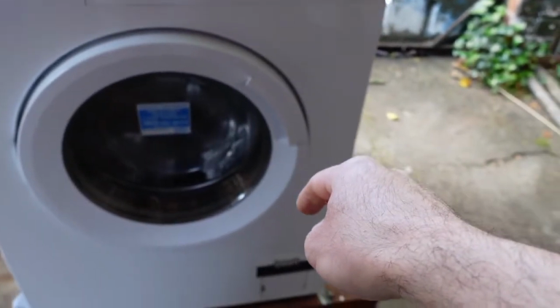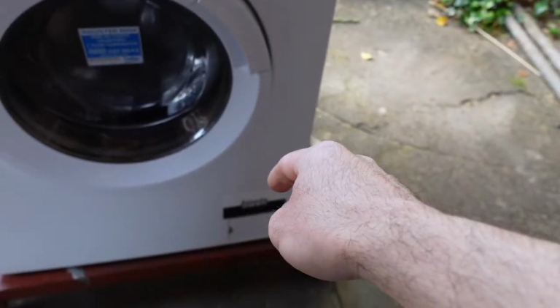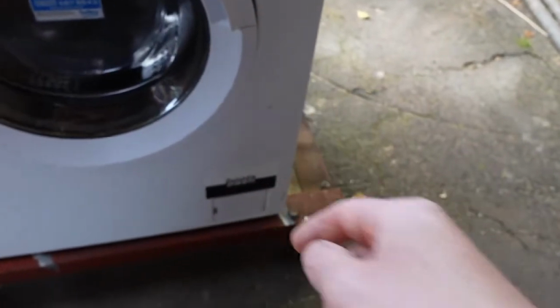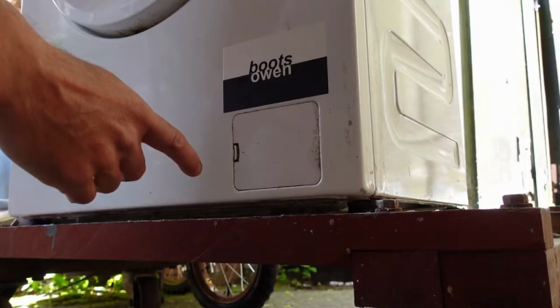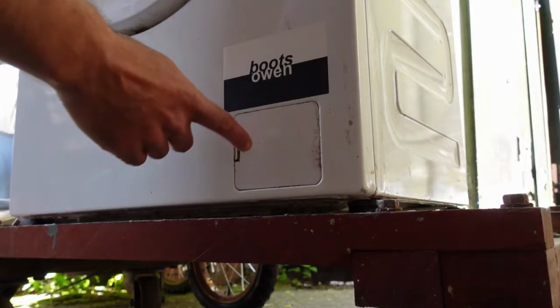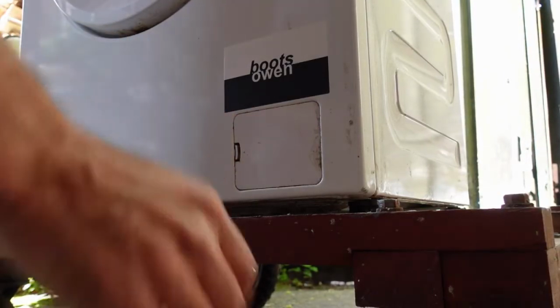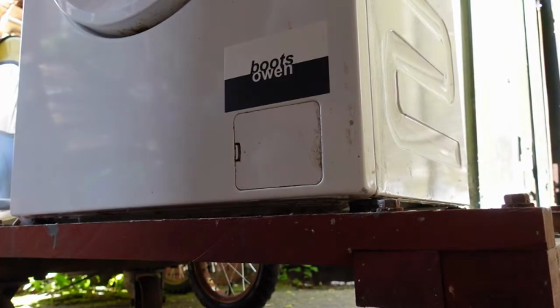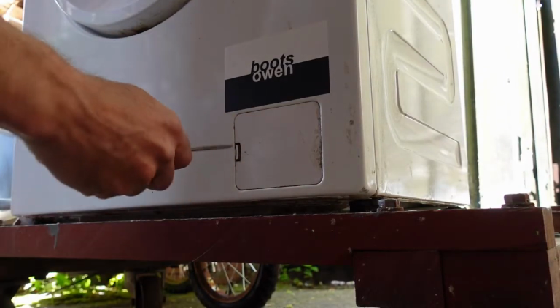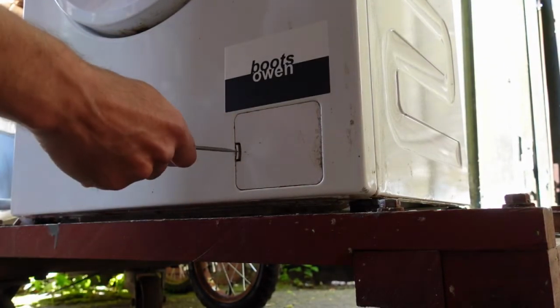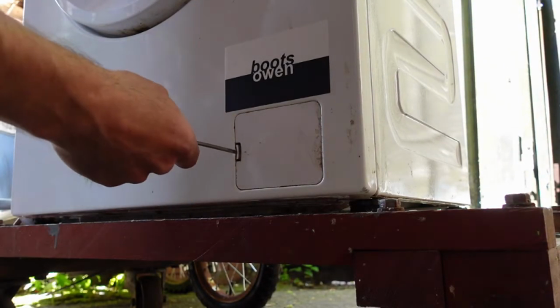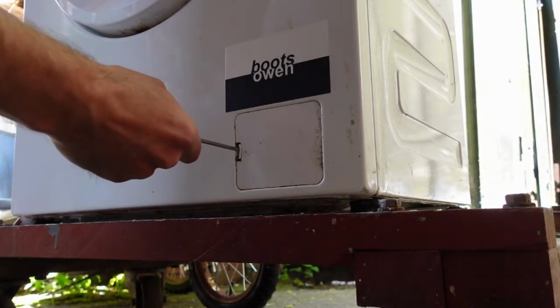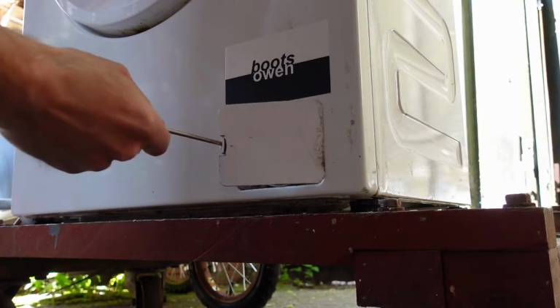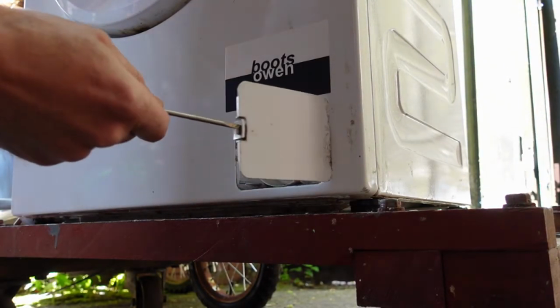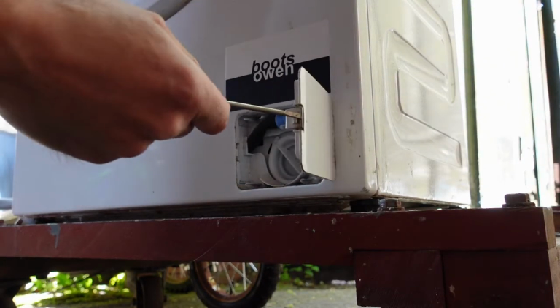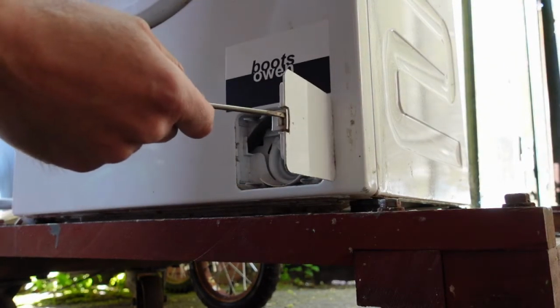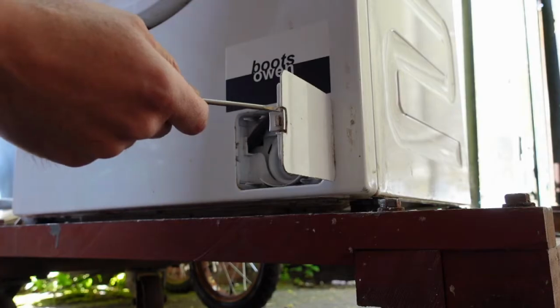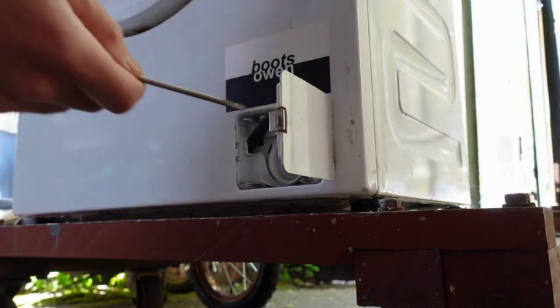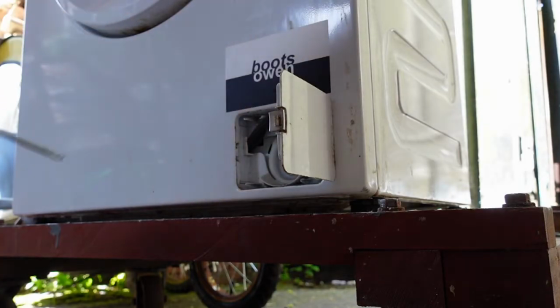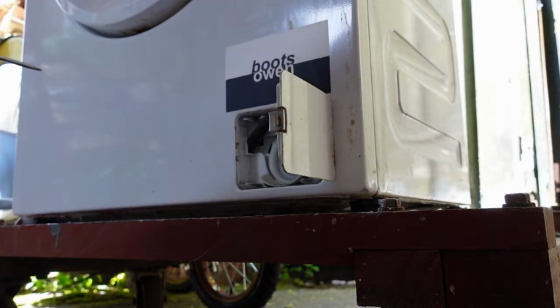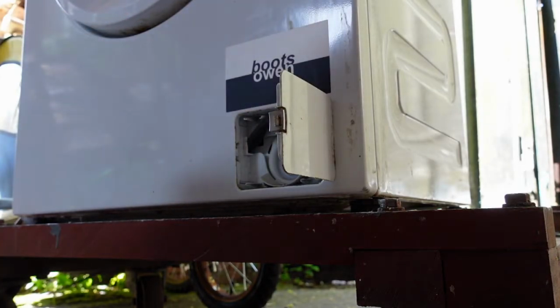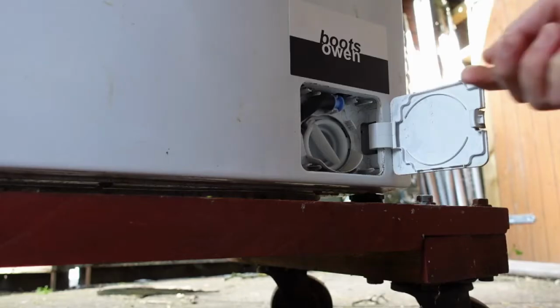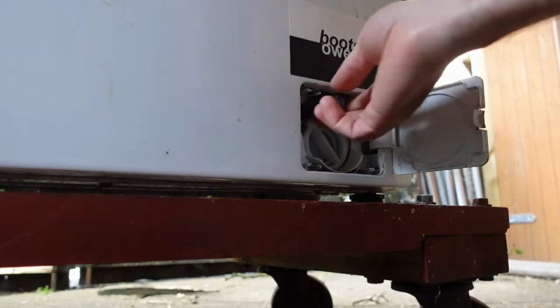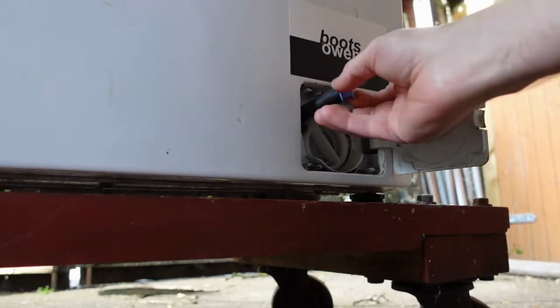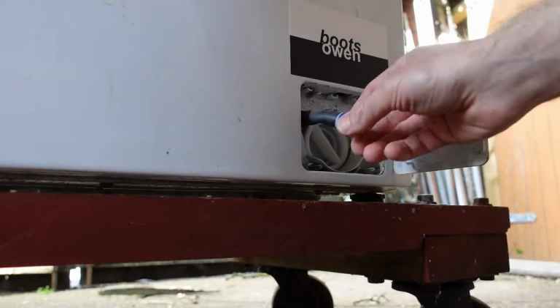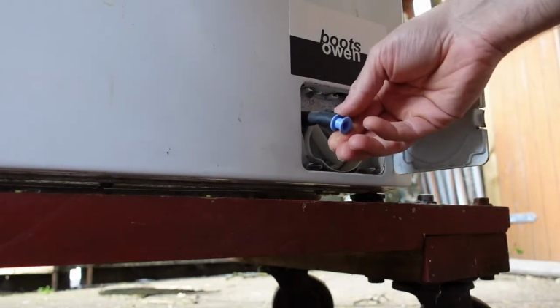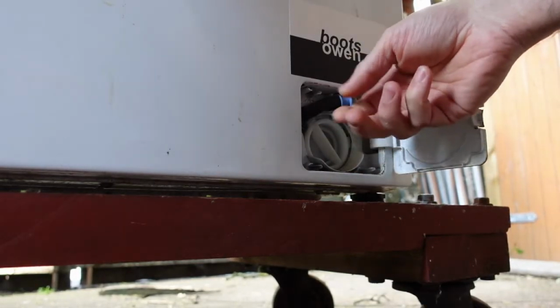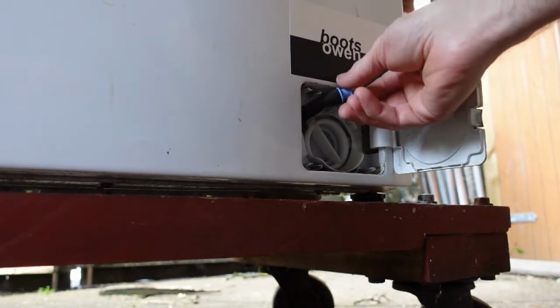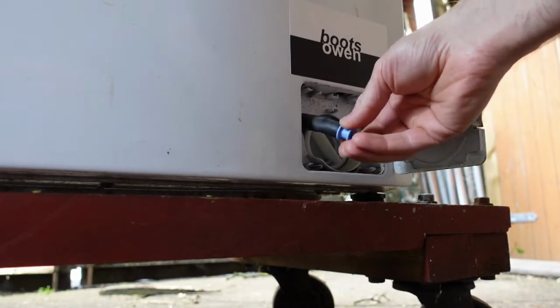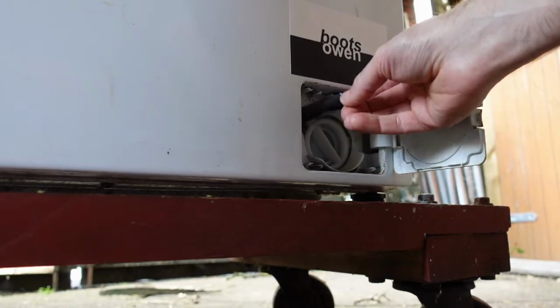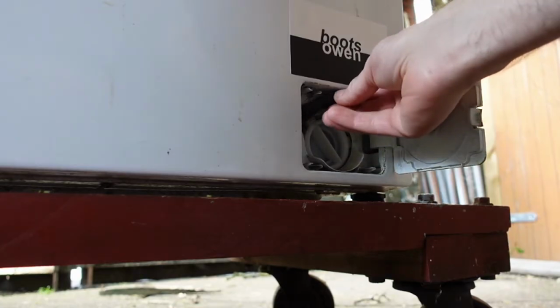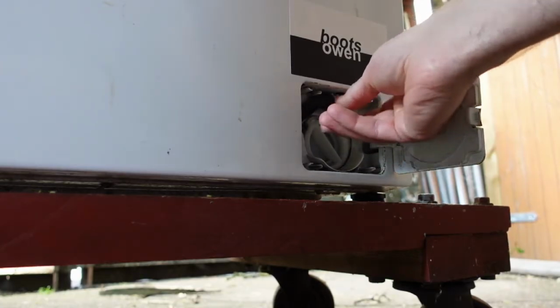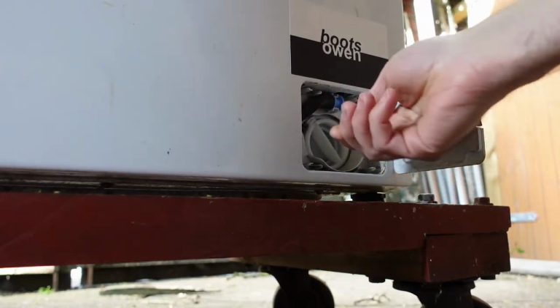It's down here on the bottom. In here behind this little door, which you can pop open with a screwdriver or your fingernail or something like that. In here there's a little hose and you can drain out any water that's in there through the hose if you want.